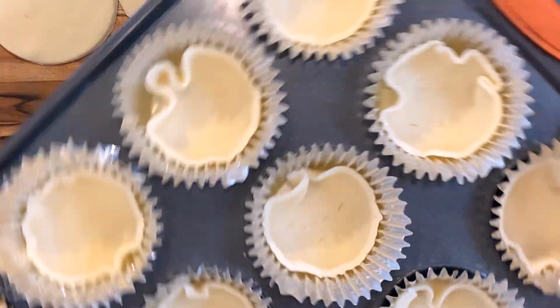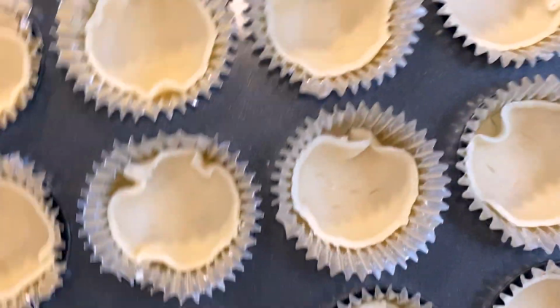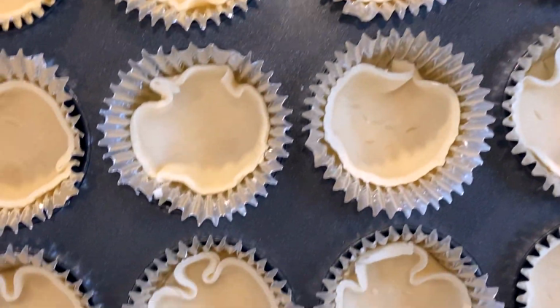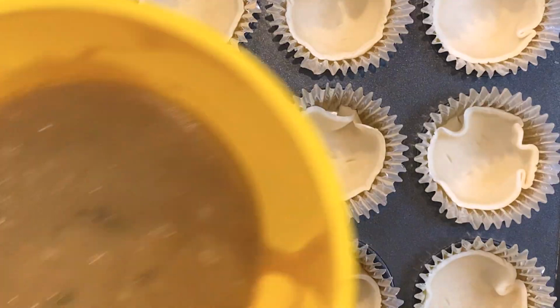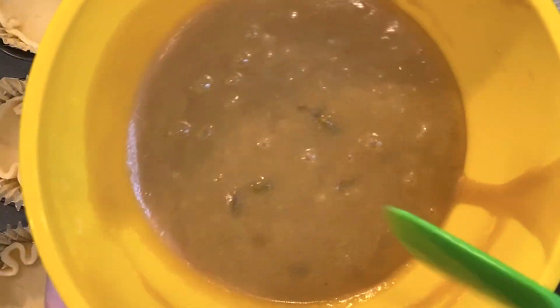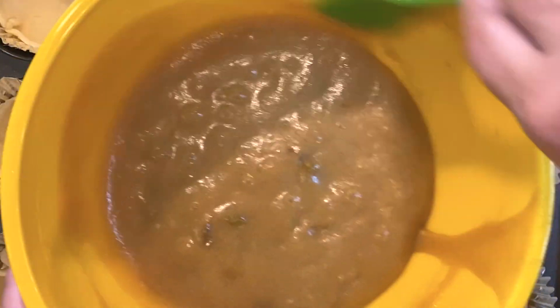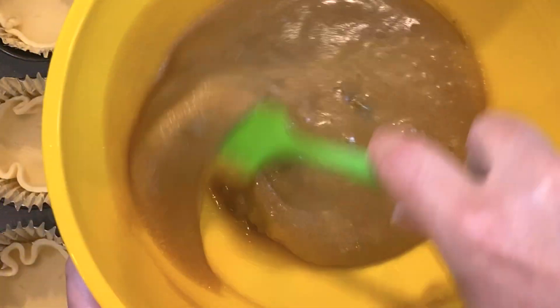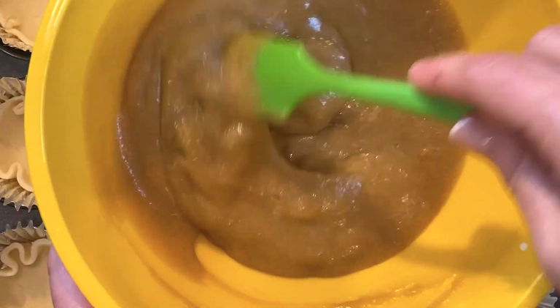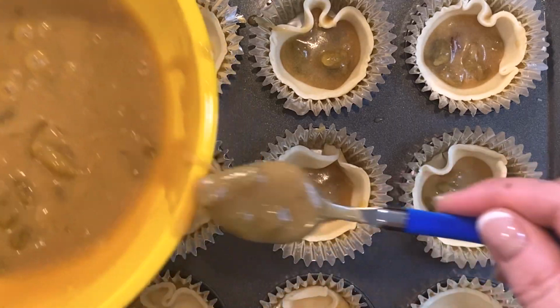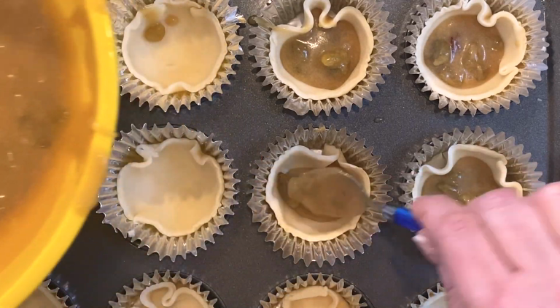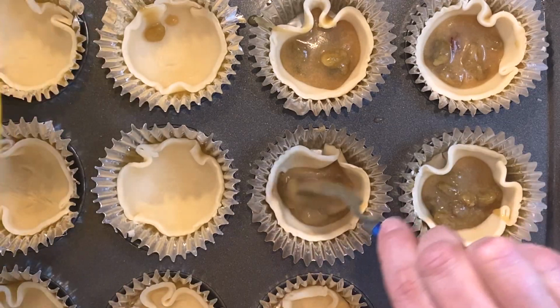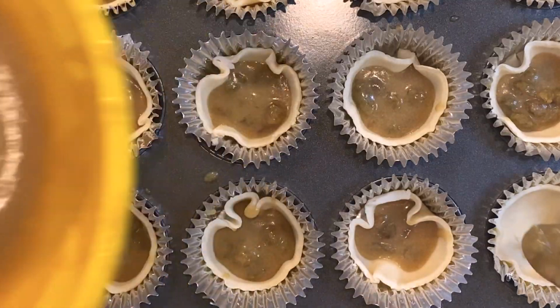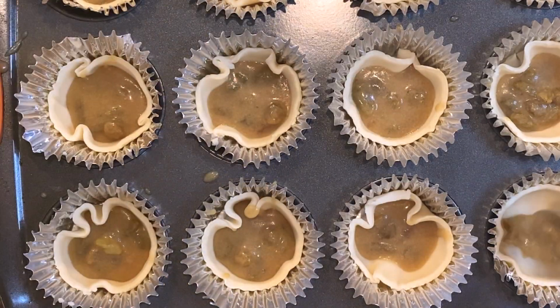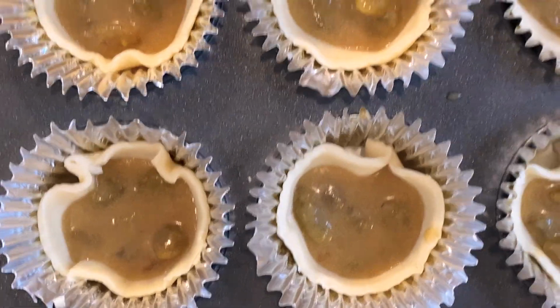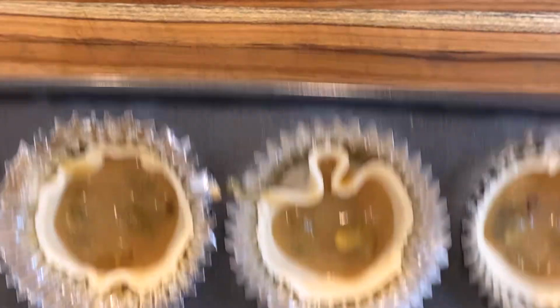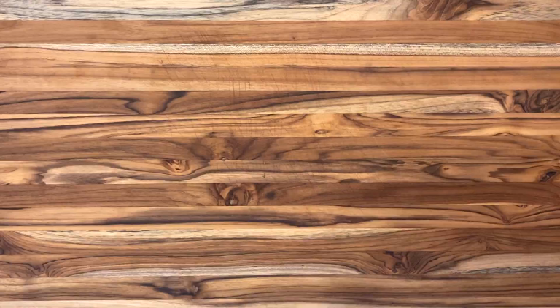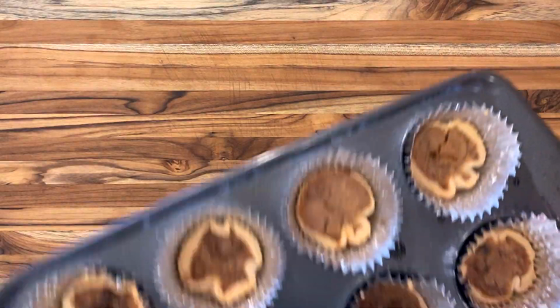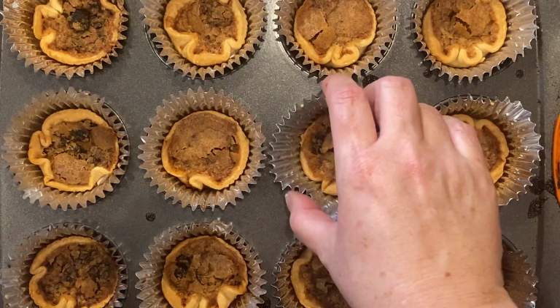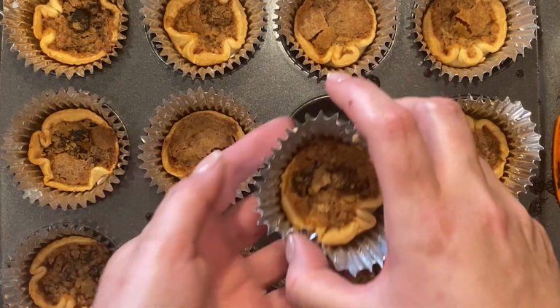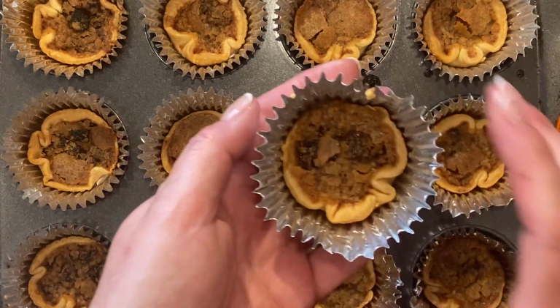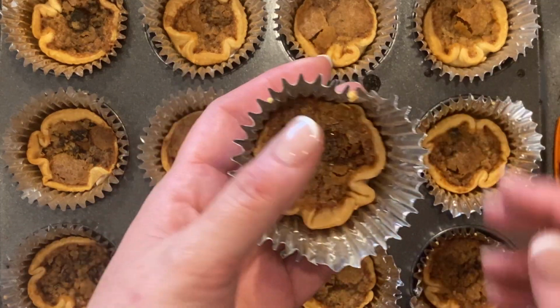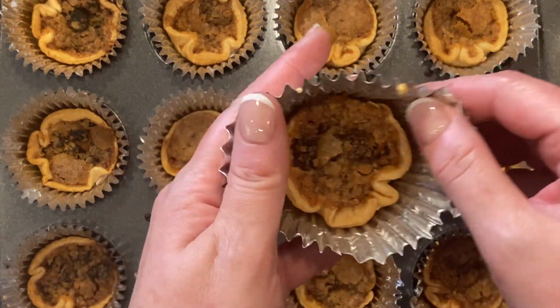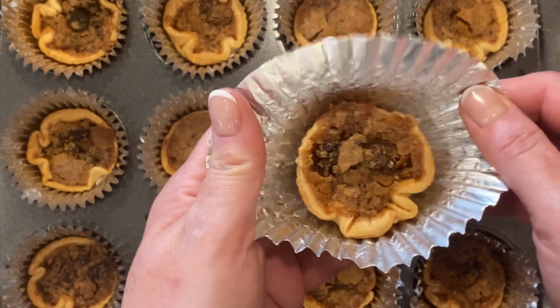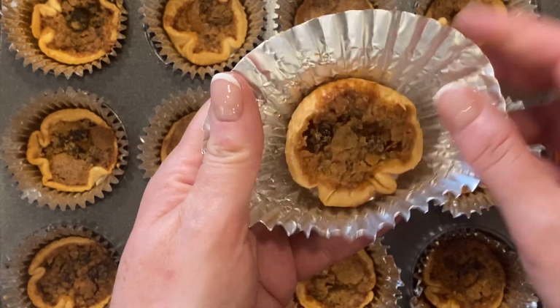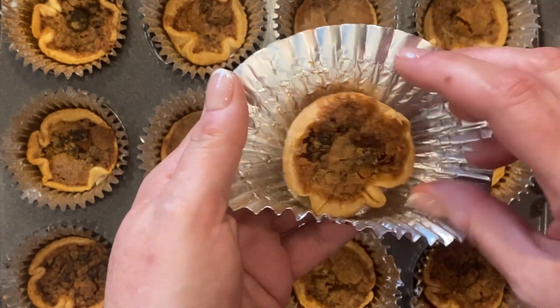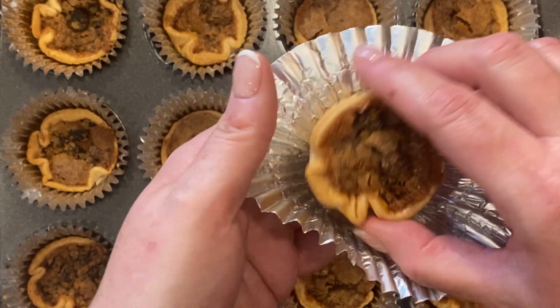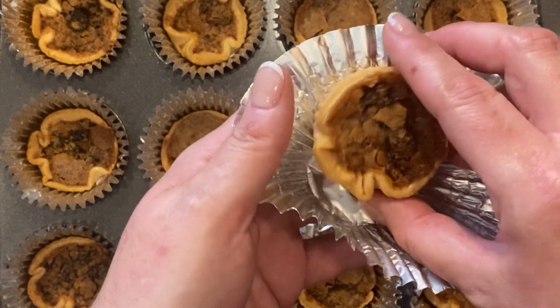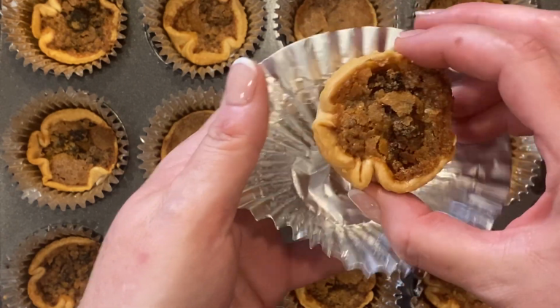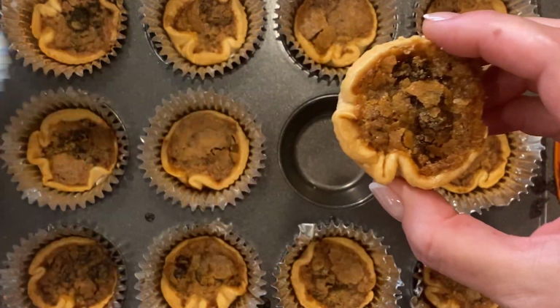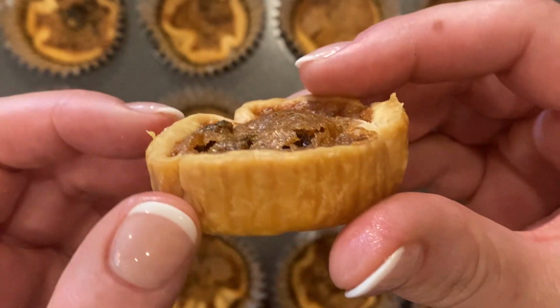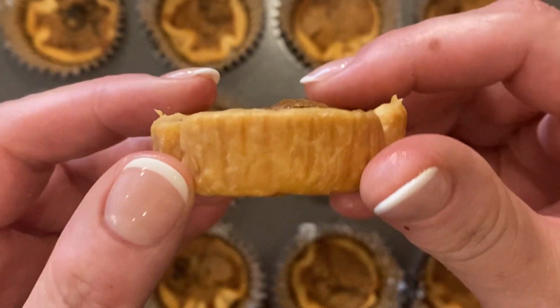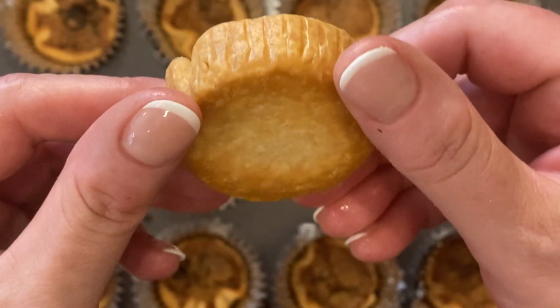Then add the filling — supposedly halfway up, but I always overfill them. Thus the need for the tall foil cups, right? Bake them at 350 degrees Fahrenheit until the pastry is golden, about 30 minutes, then let them cool in the pan. Even if they boil over a bit, they'll pop right out, and that boiled-over crunchy part is the best.